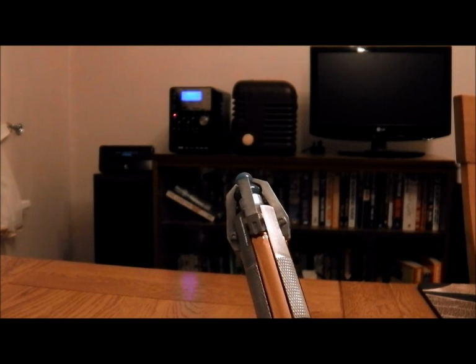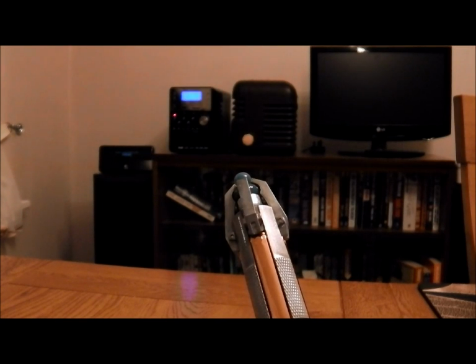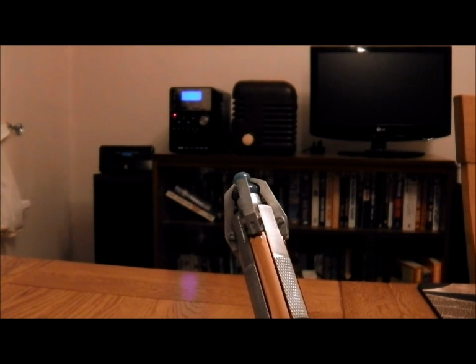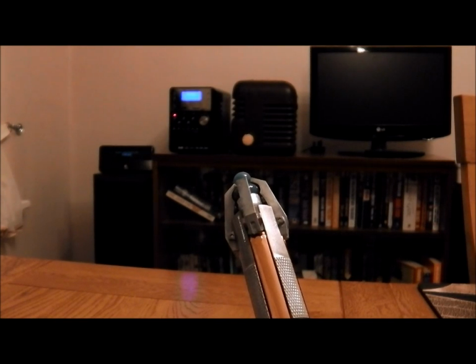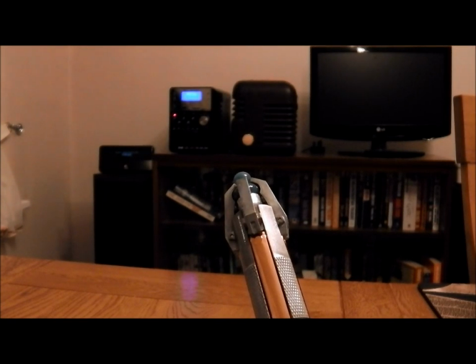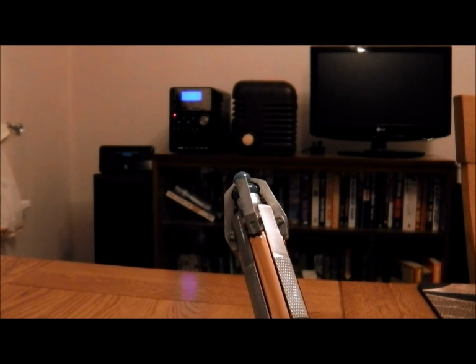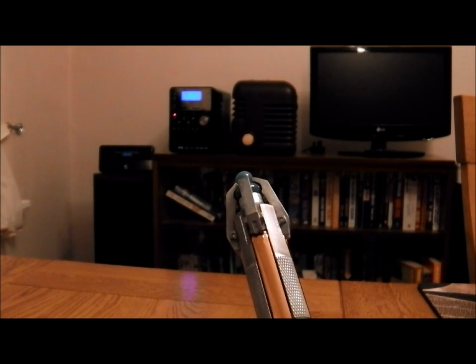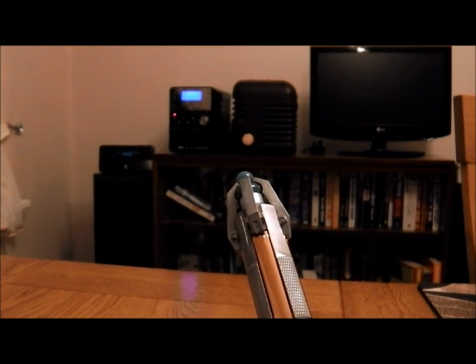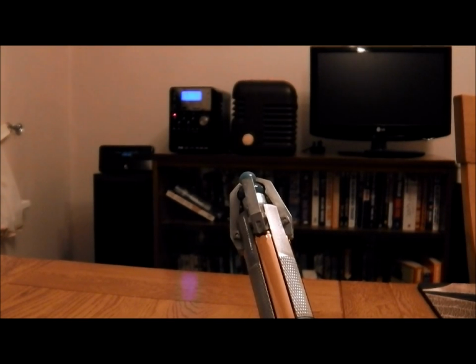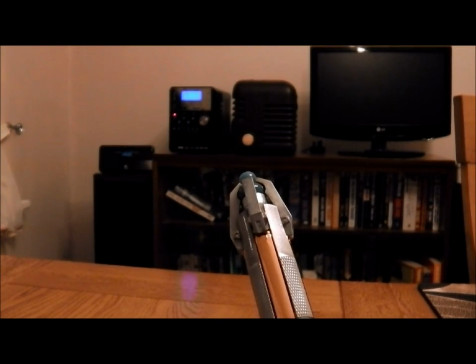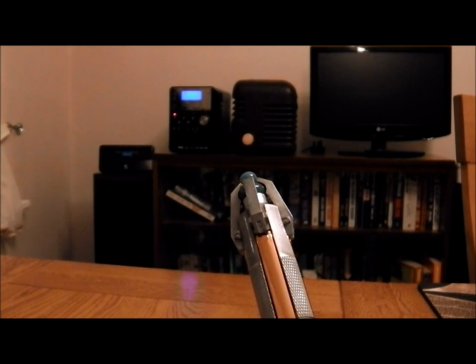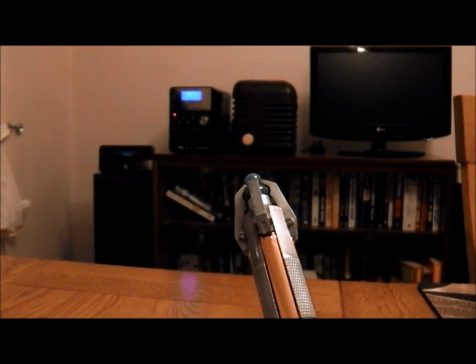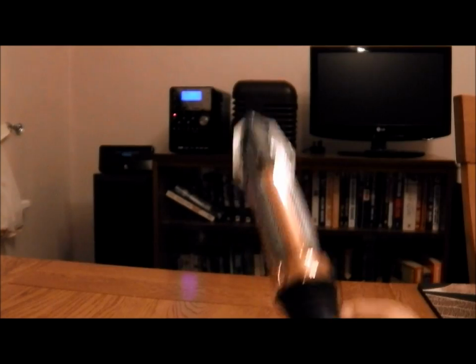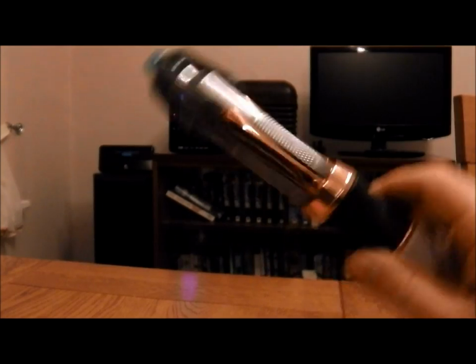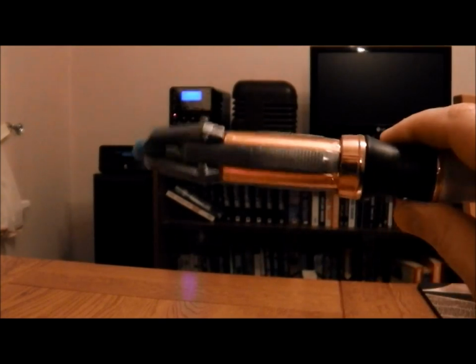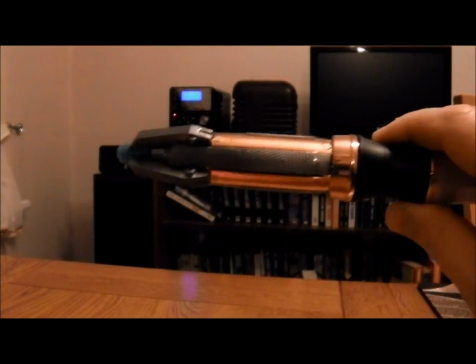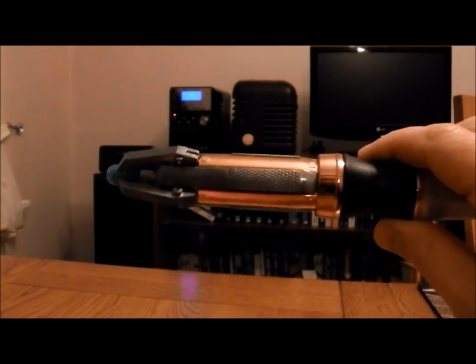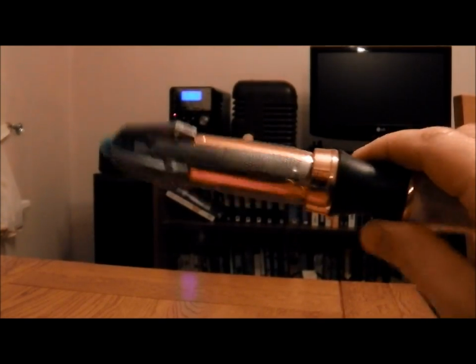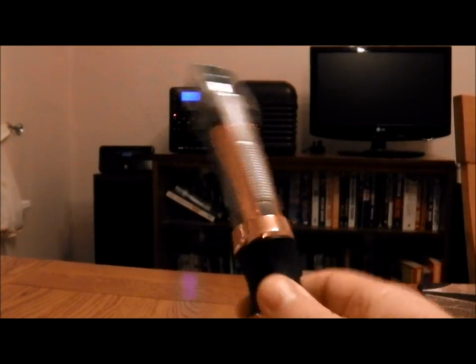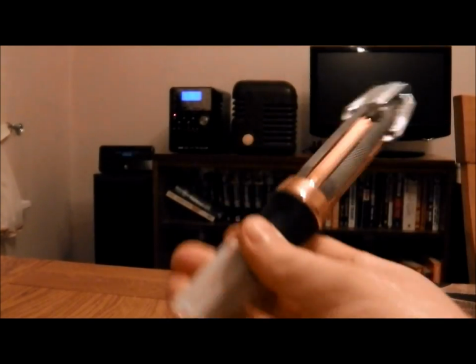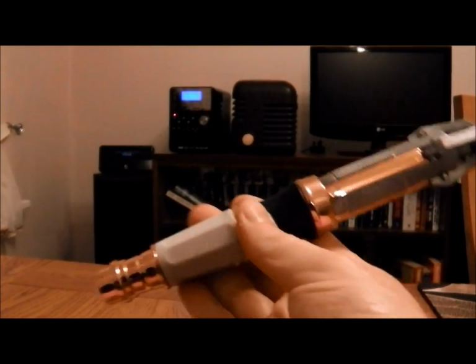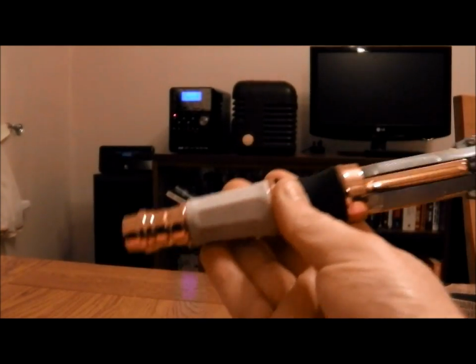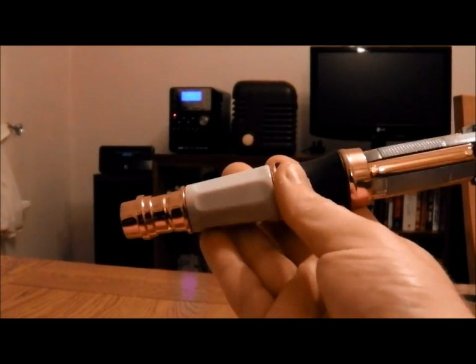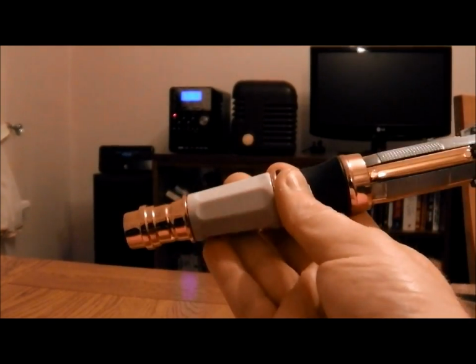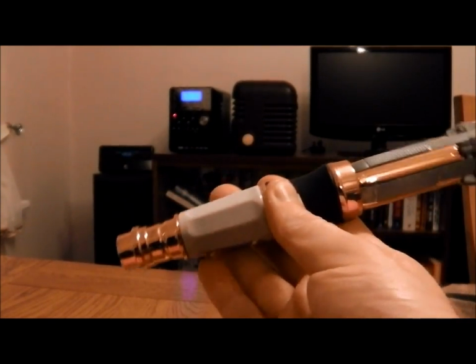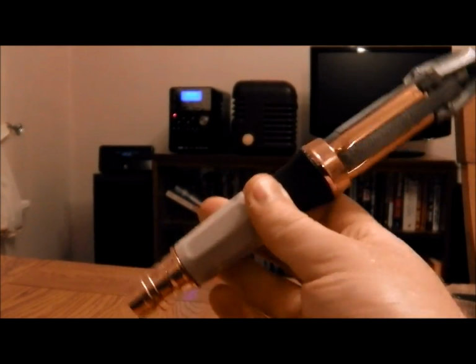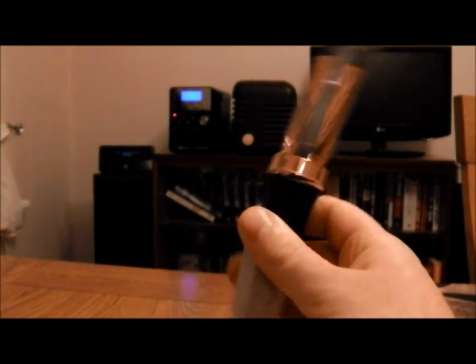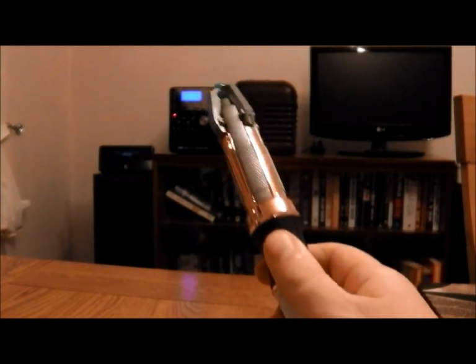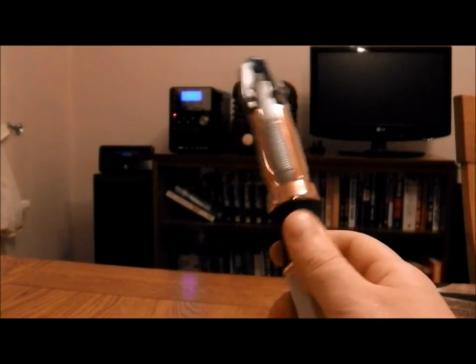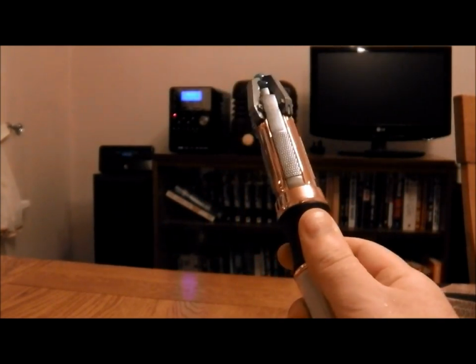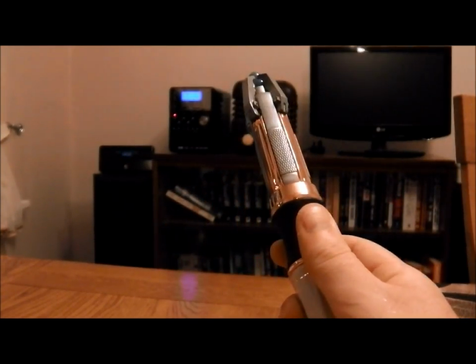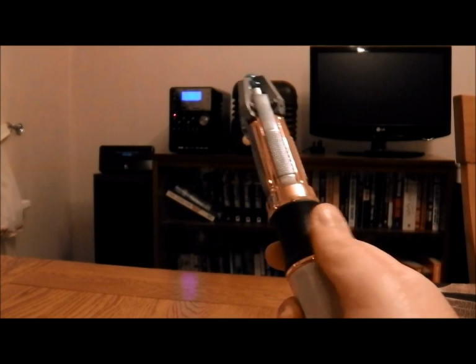Hi, this is just a very short video. A few people have asked how you actually program the Doctor Who universal remote control. I'm just going to quickly demonstrate that.